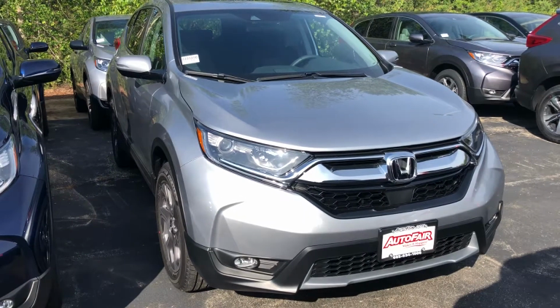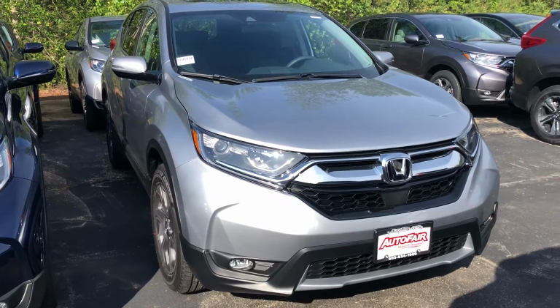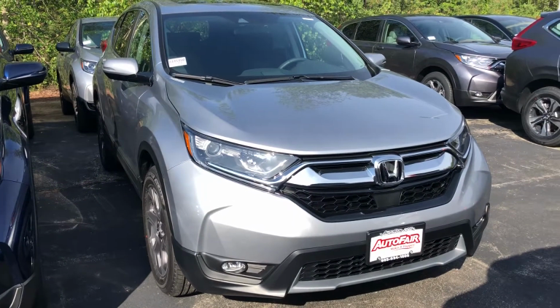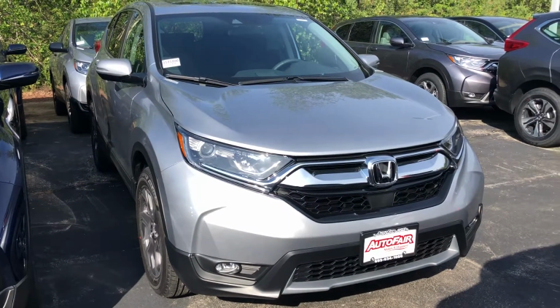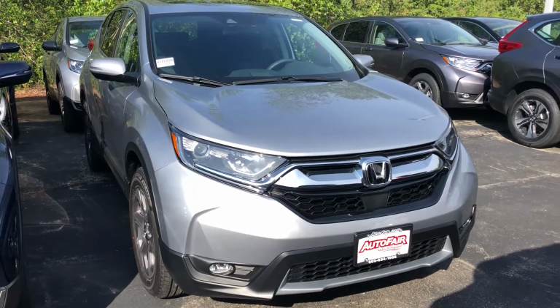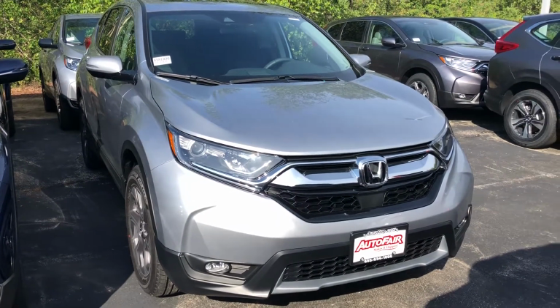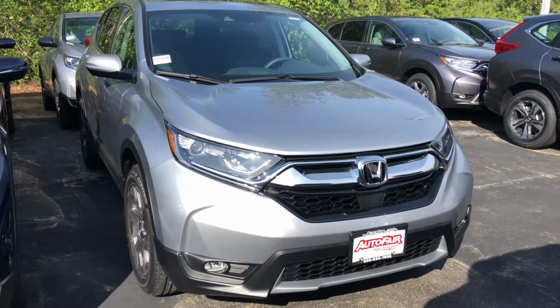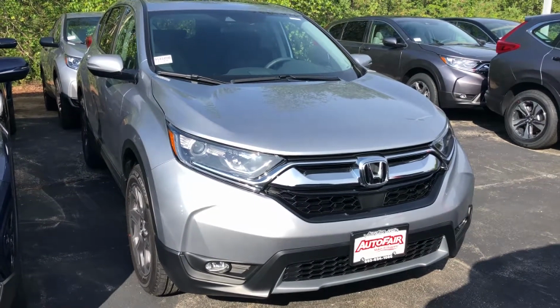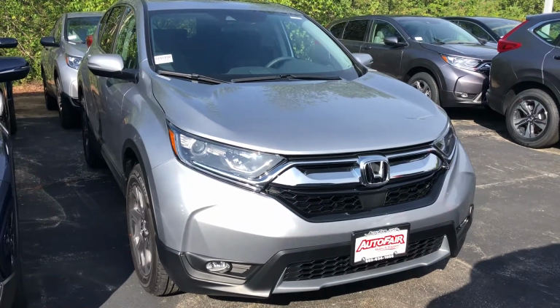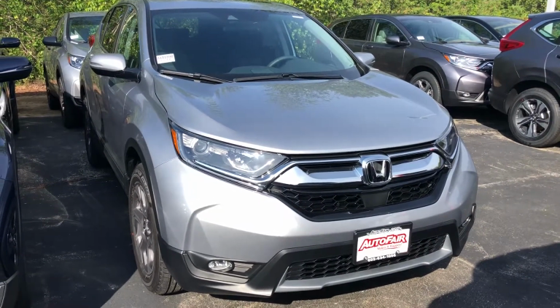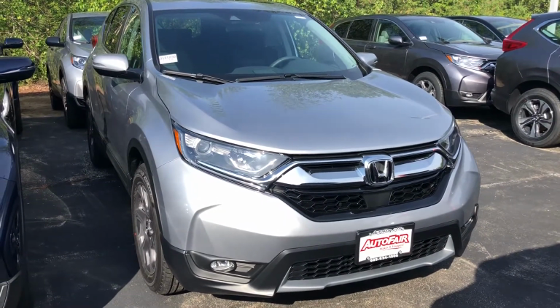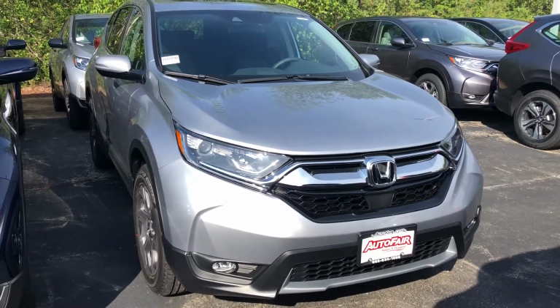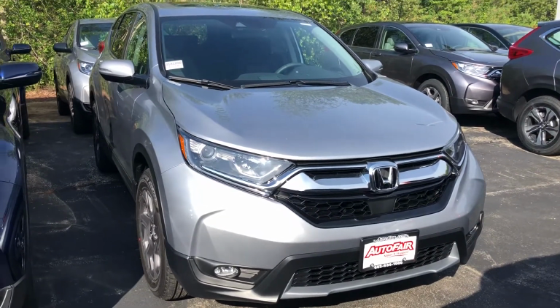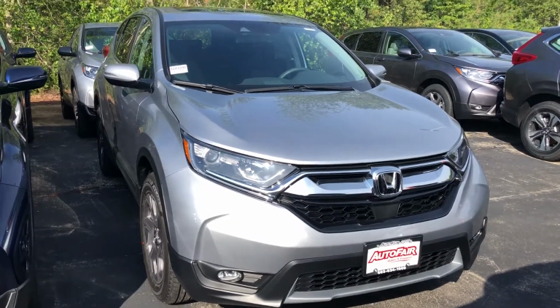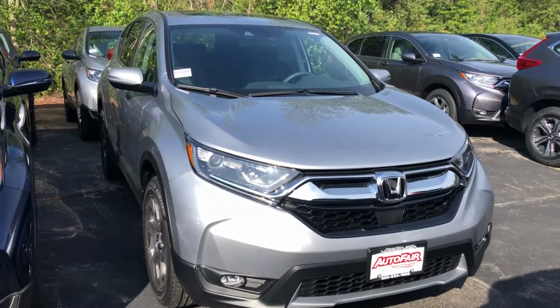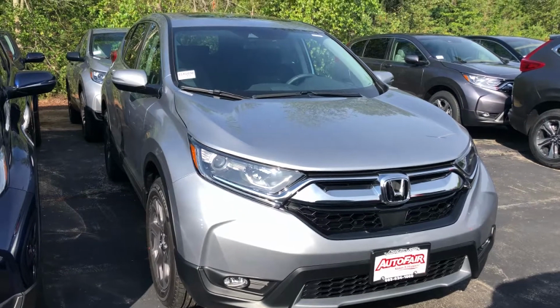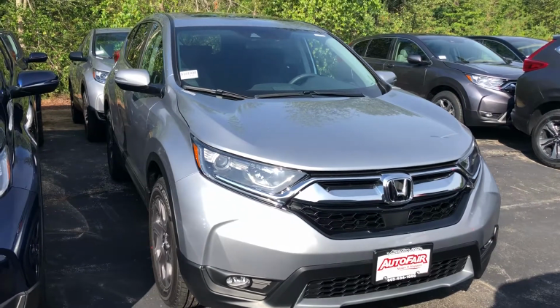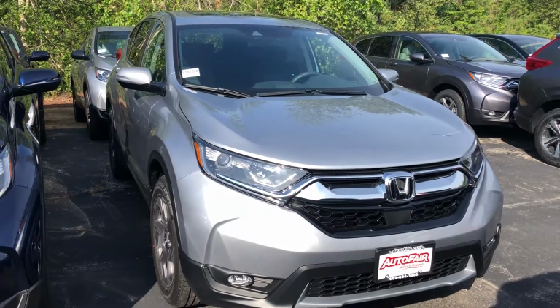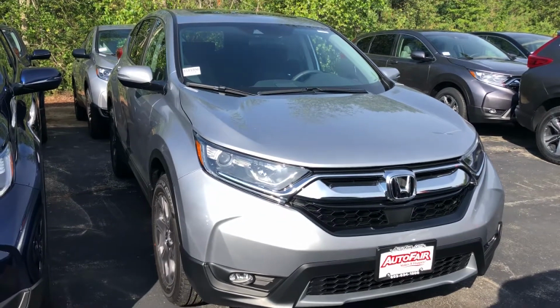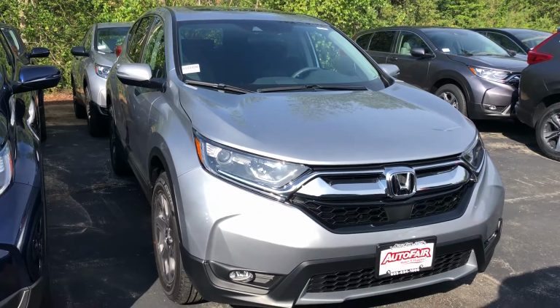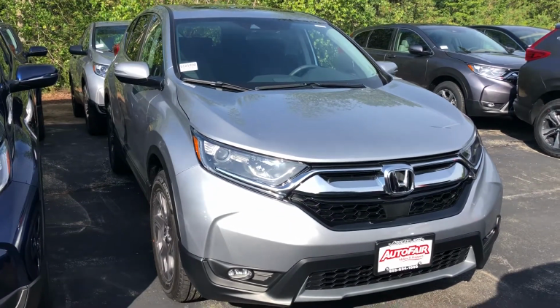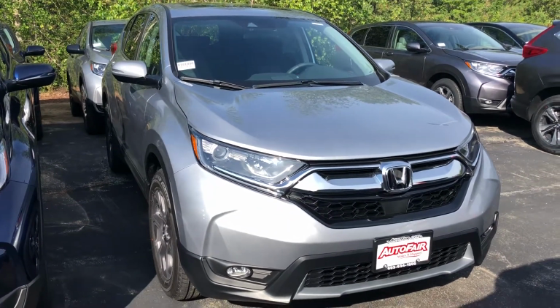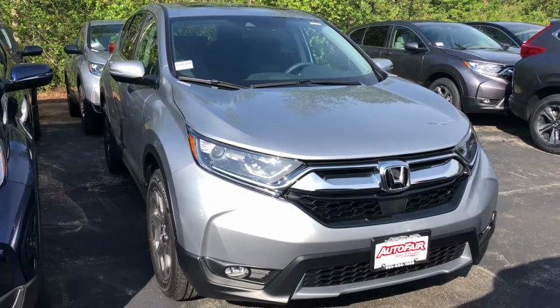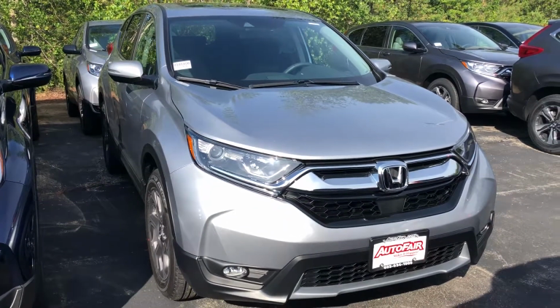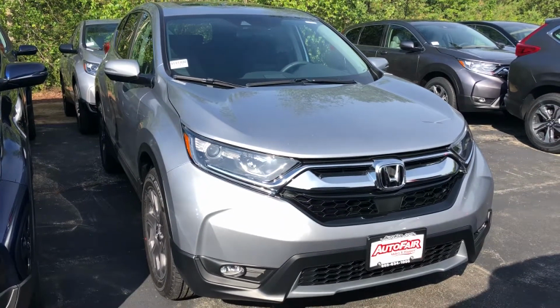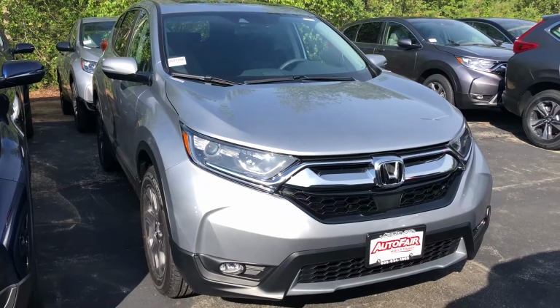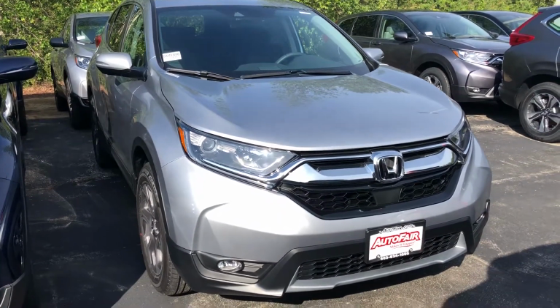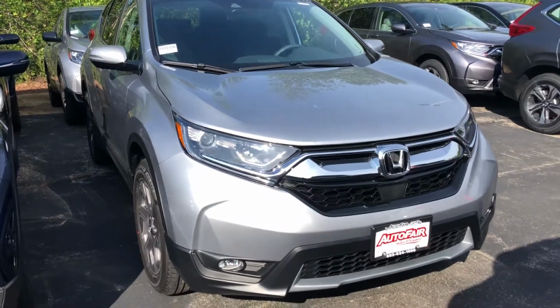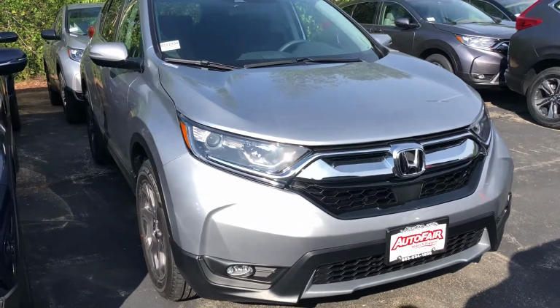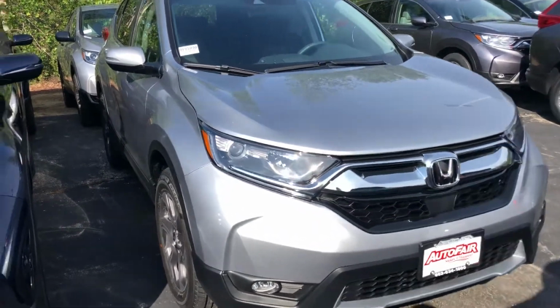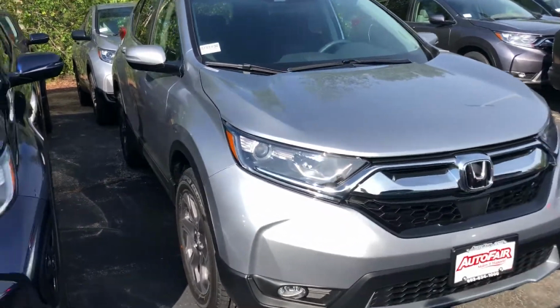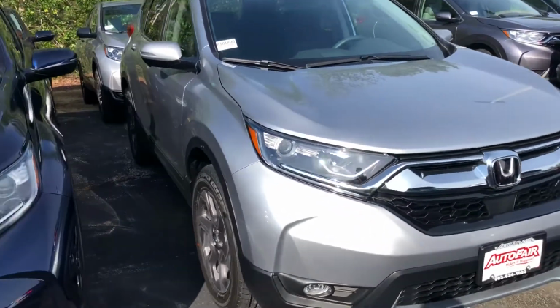Hello Milo, this is Keith from AutoFair Honda. Just wanted to give you a brief walk around the 2018 Honda CR-V EX that you inquired about.